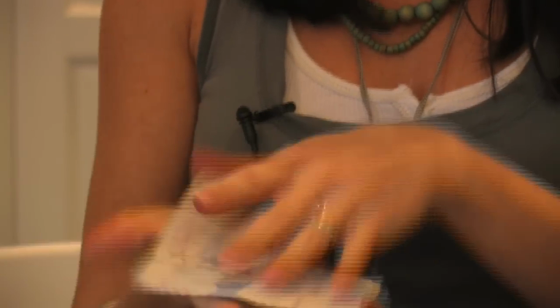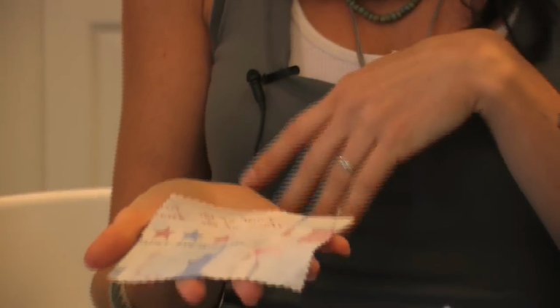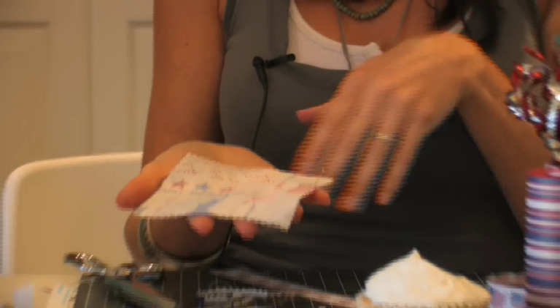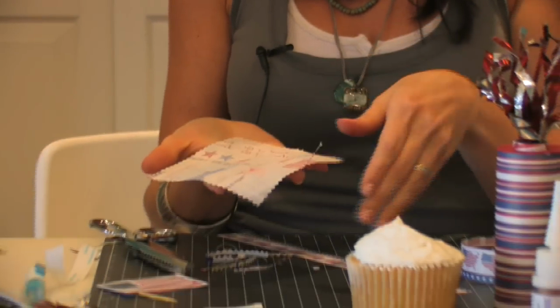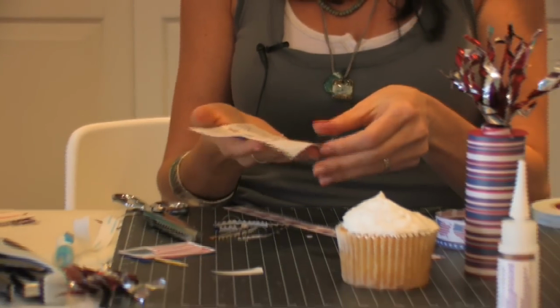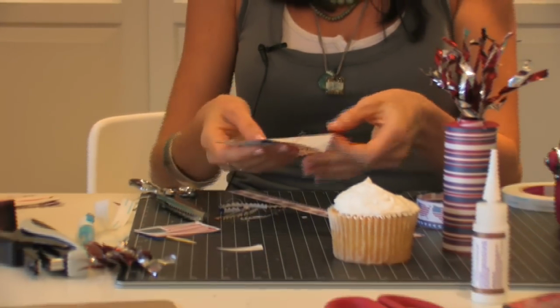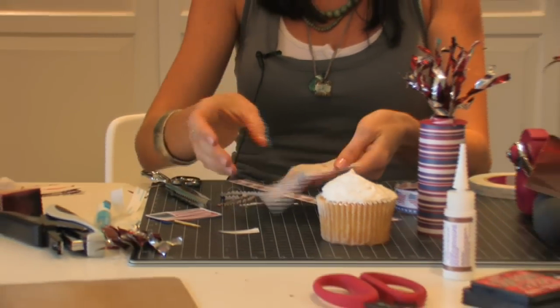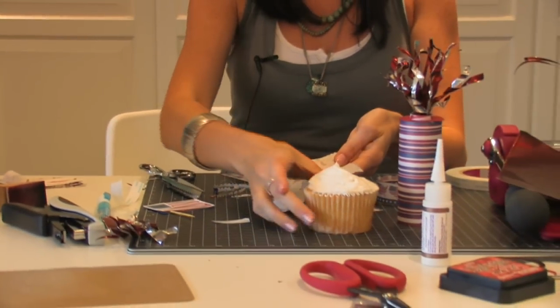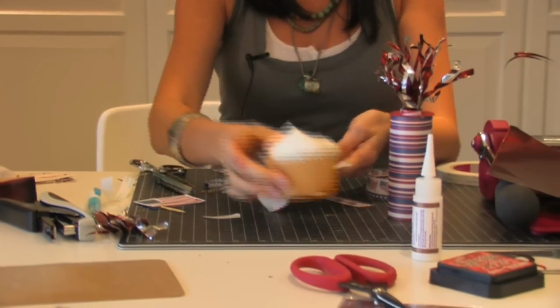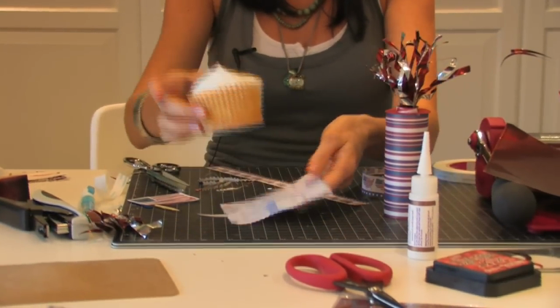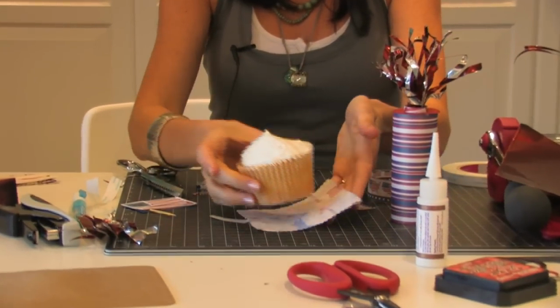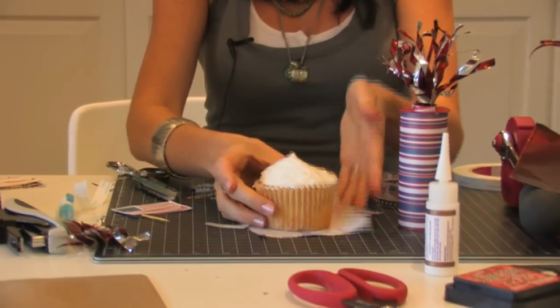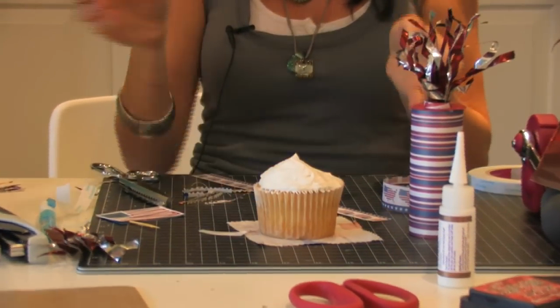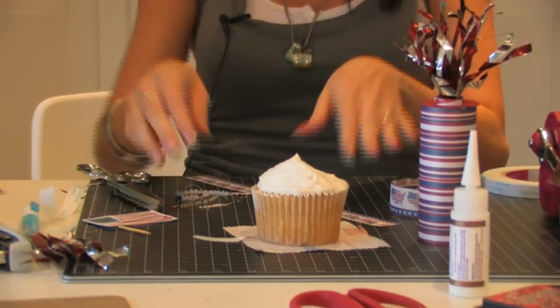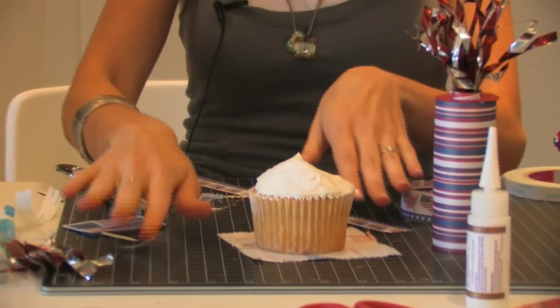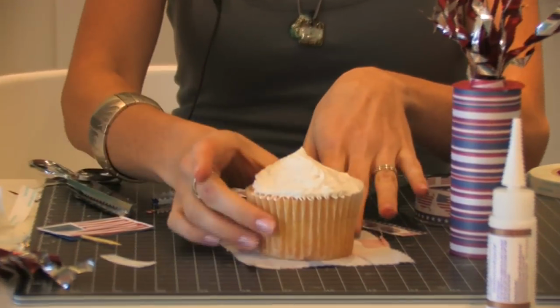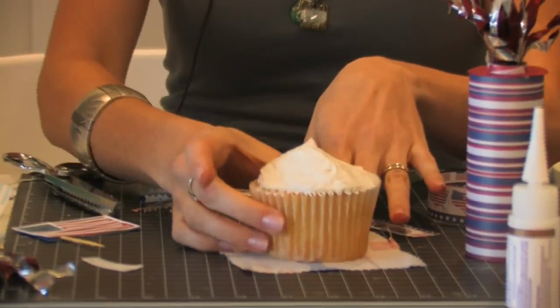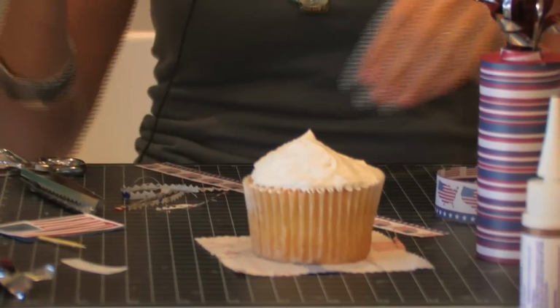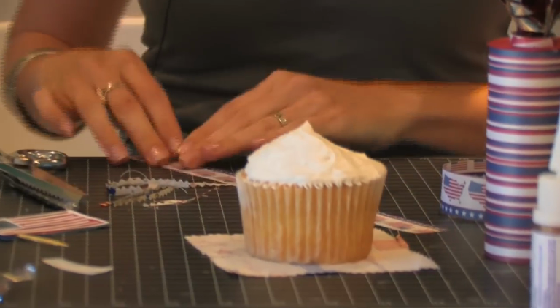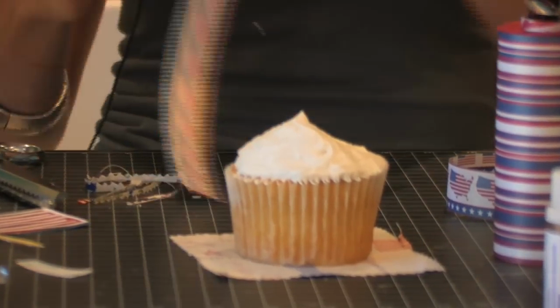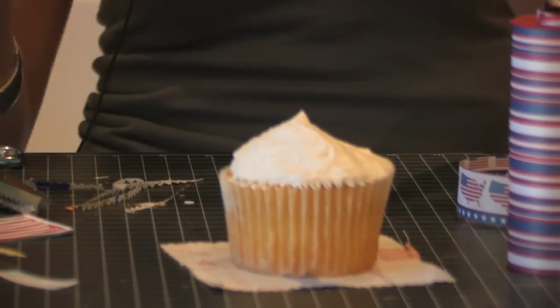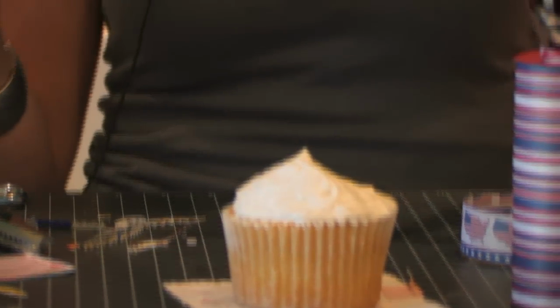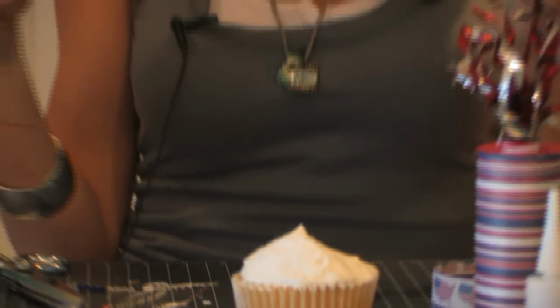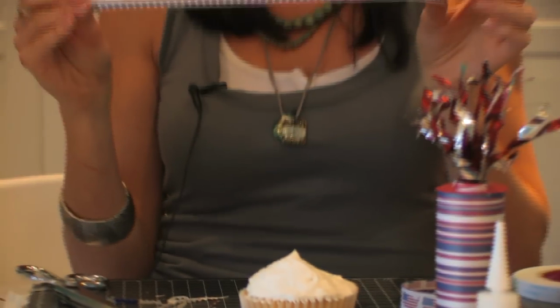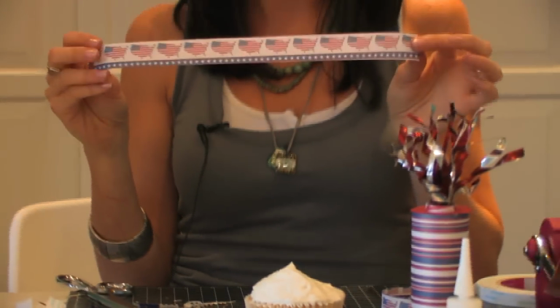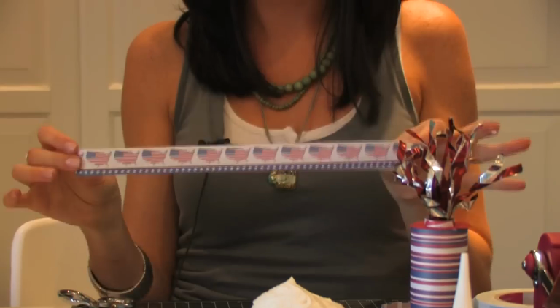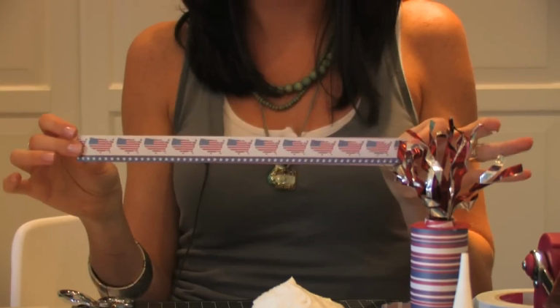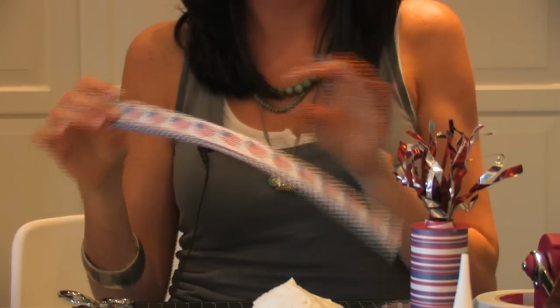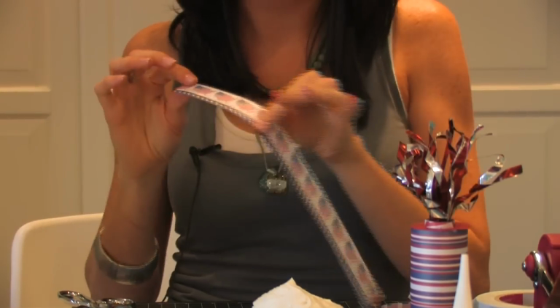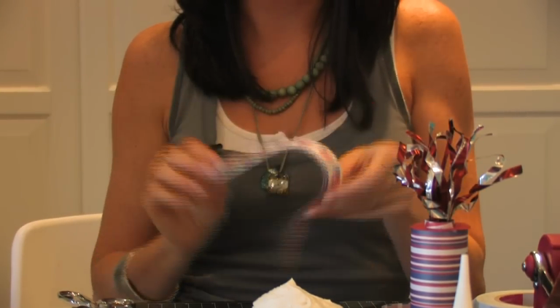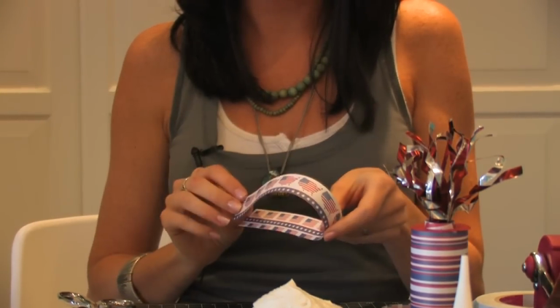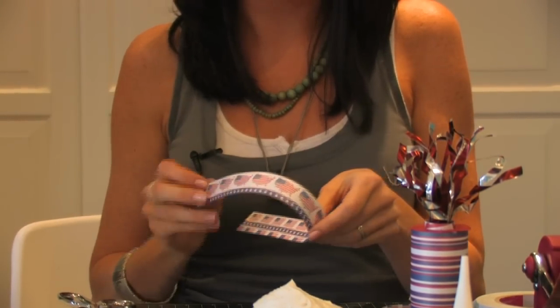Now that we have our material, set the cupcake down on top of it. And then we have our strip that is going to go around the cupcake.